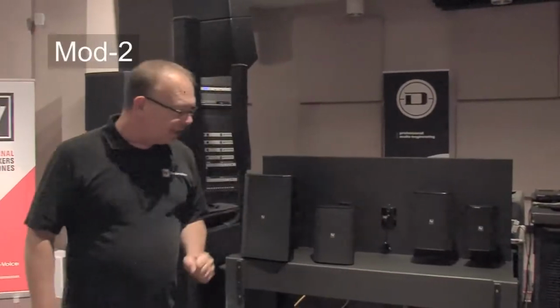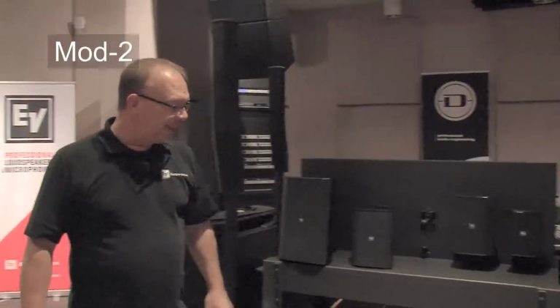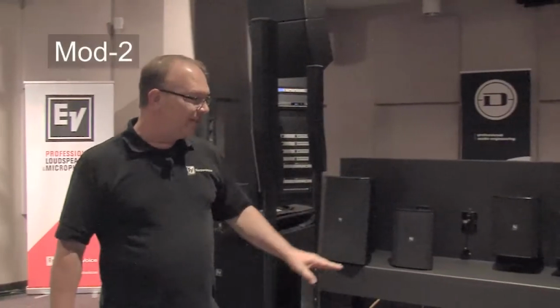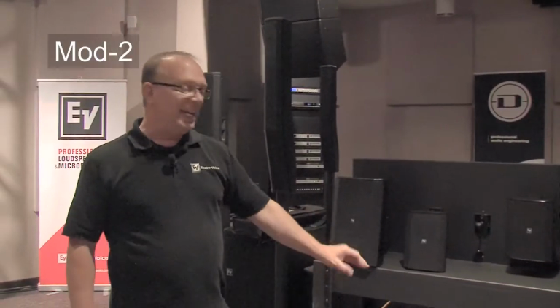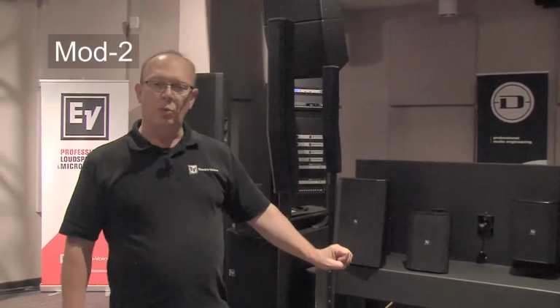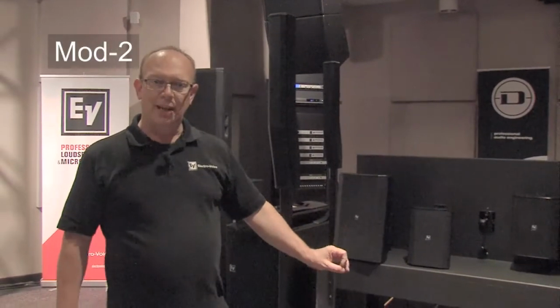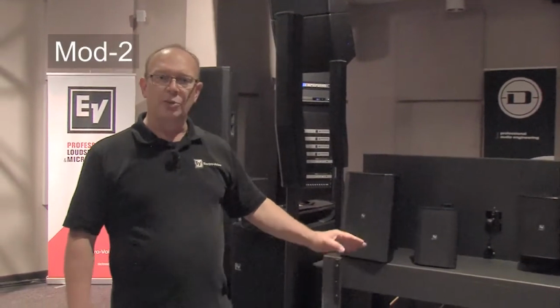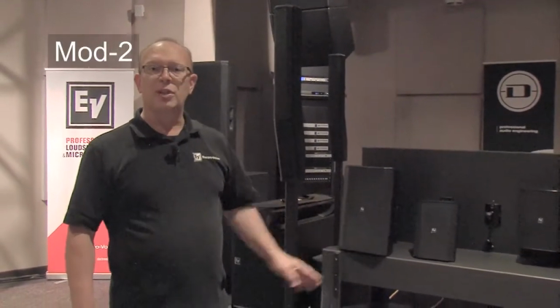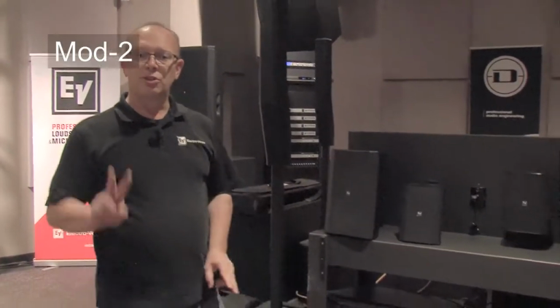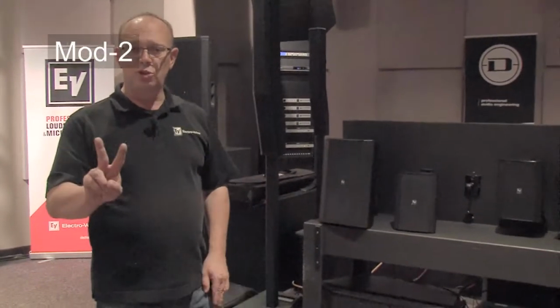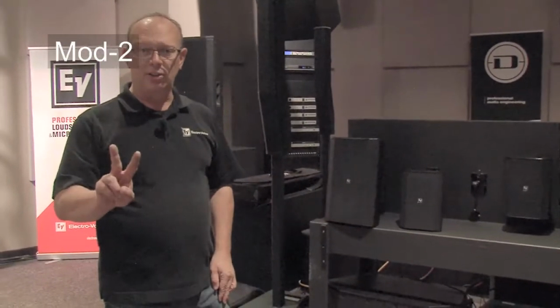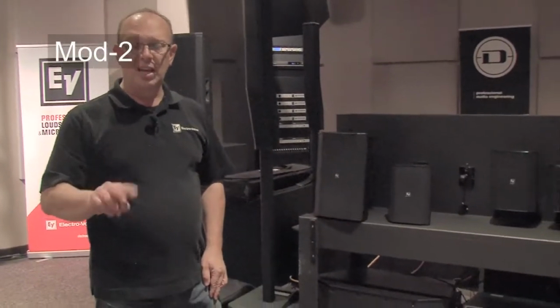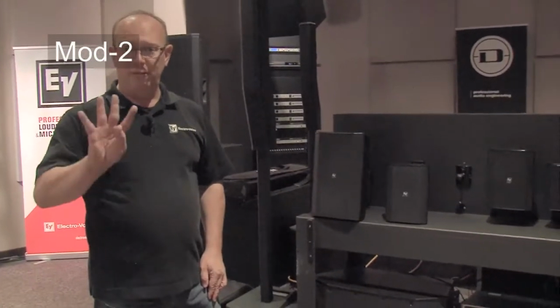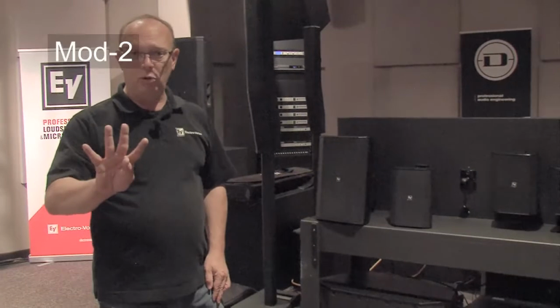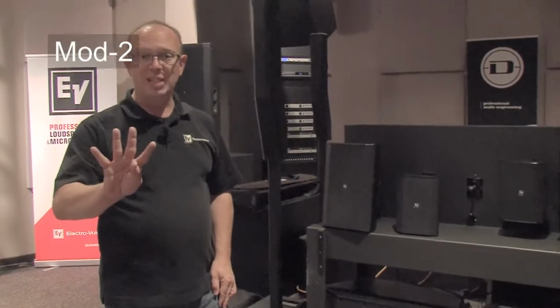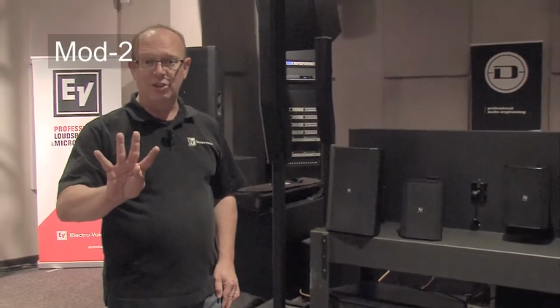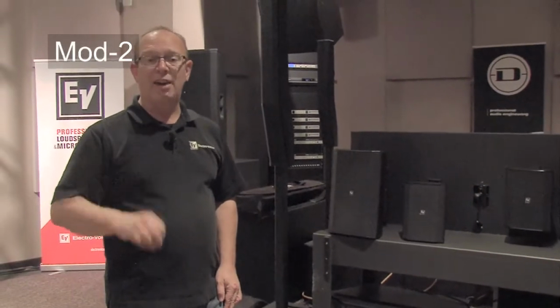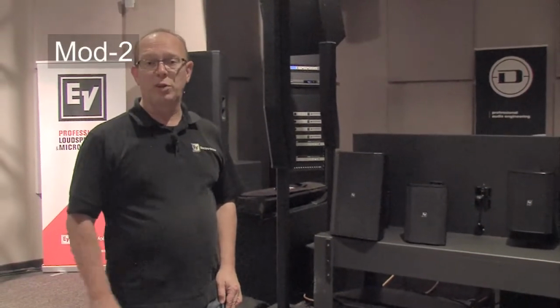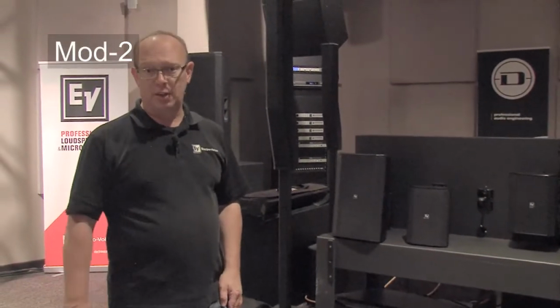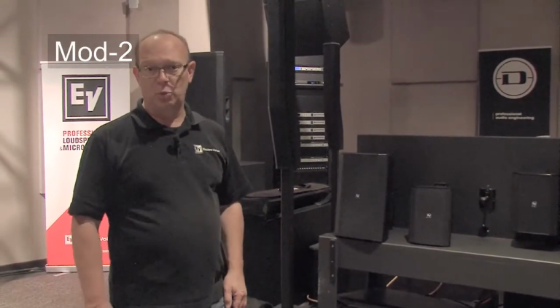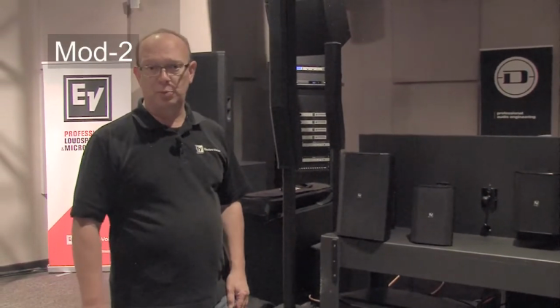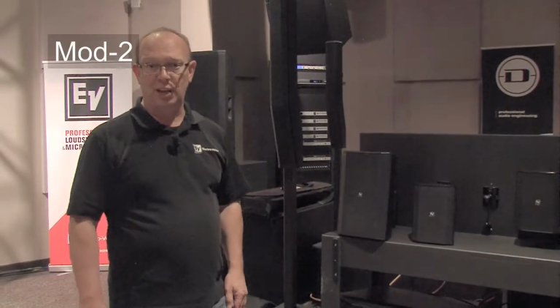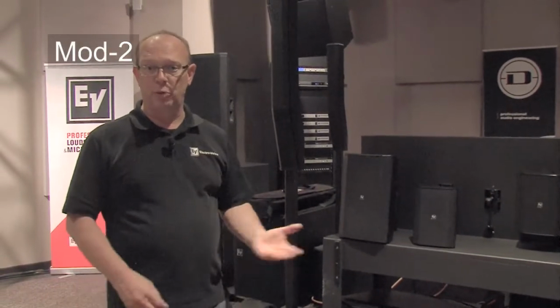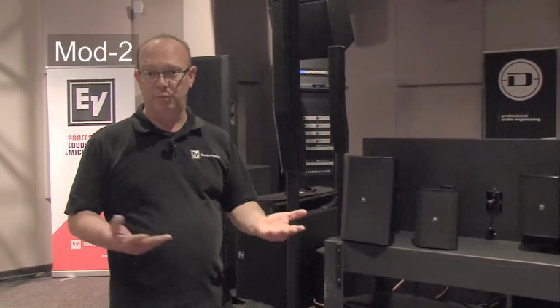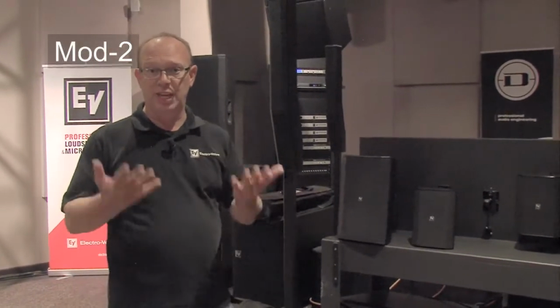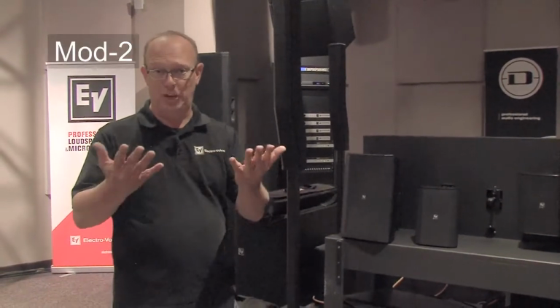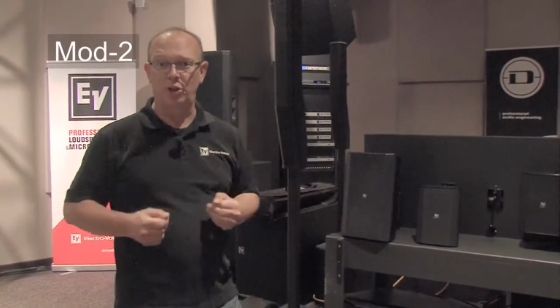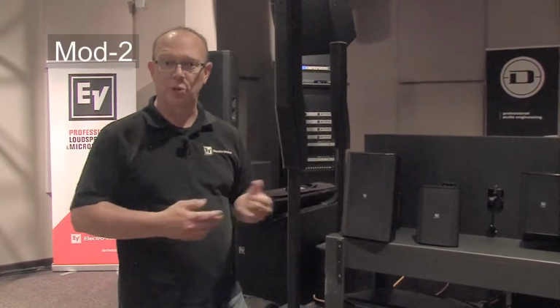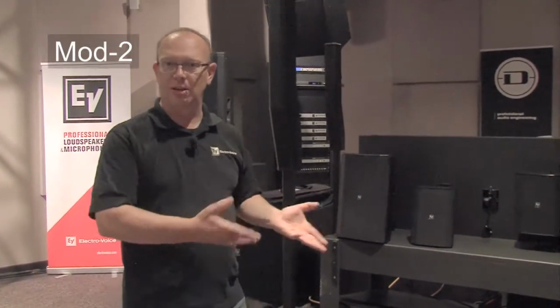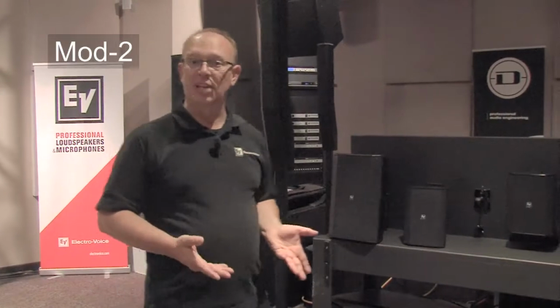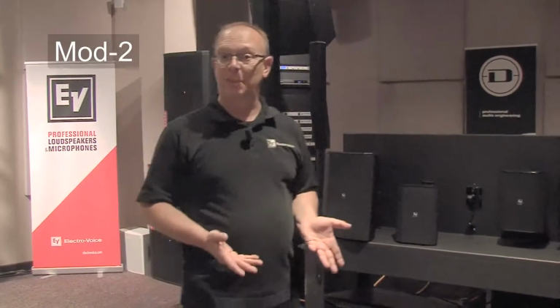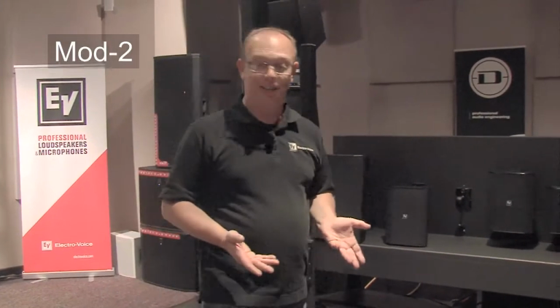We're looking at the C2800 — that's two channels at four ohms each at 1400 watts per channel, 1414 per channel, 2800 total. So our model numbers actually make sense.